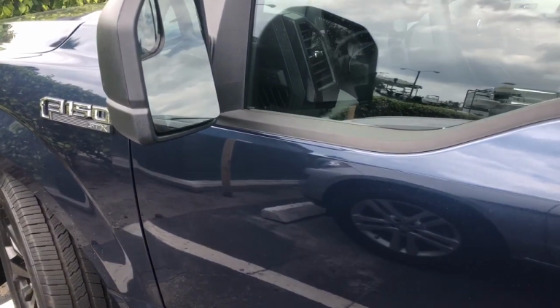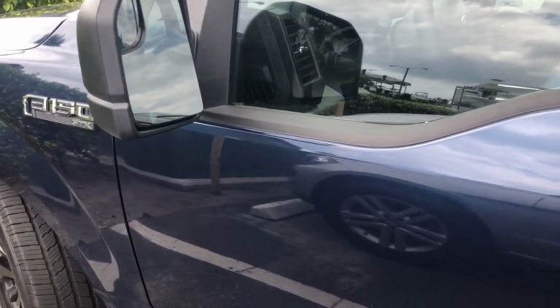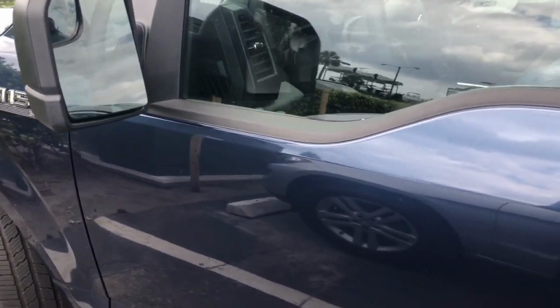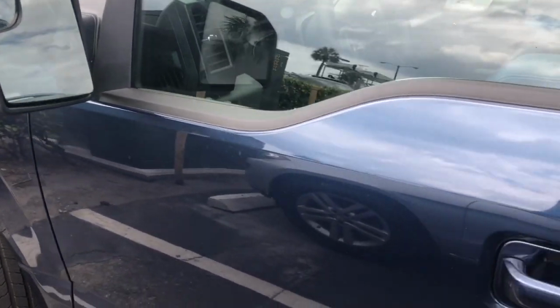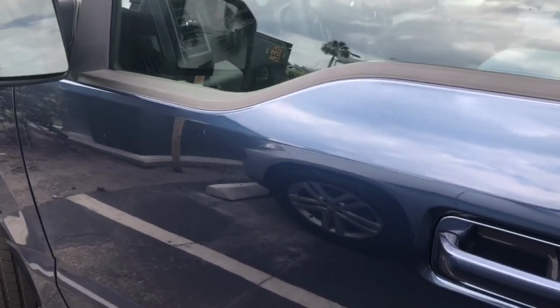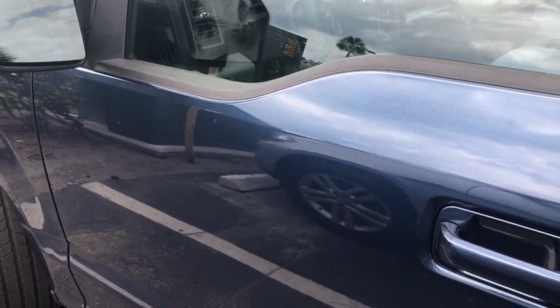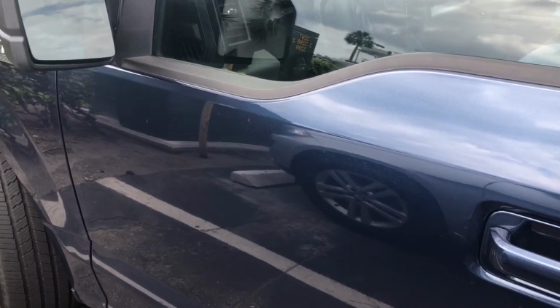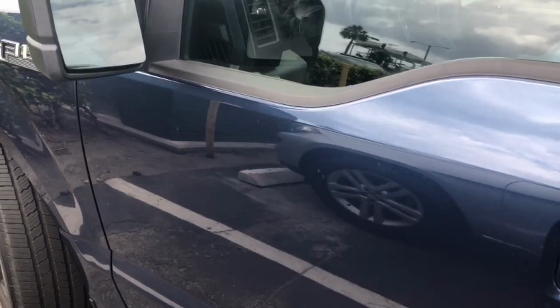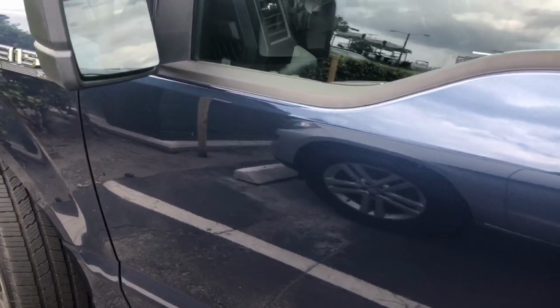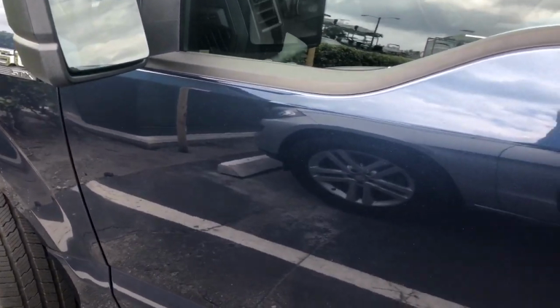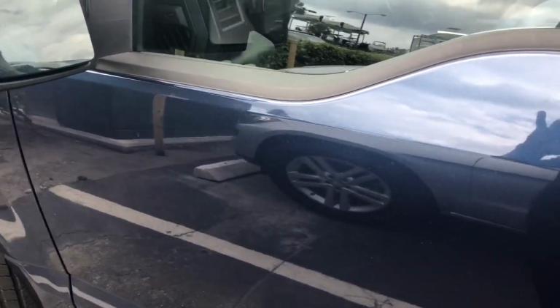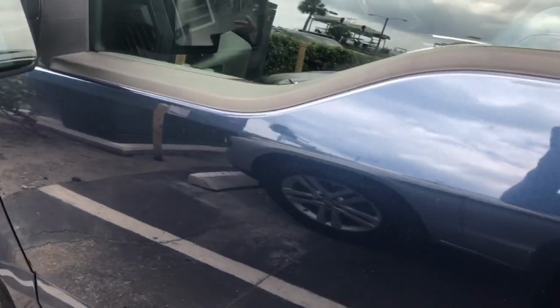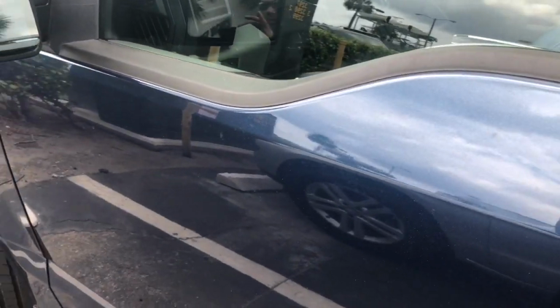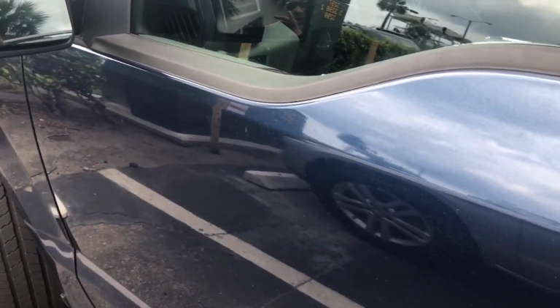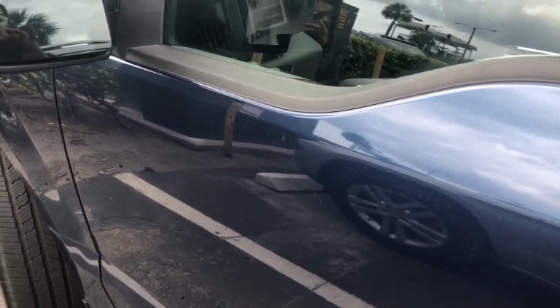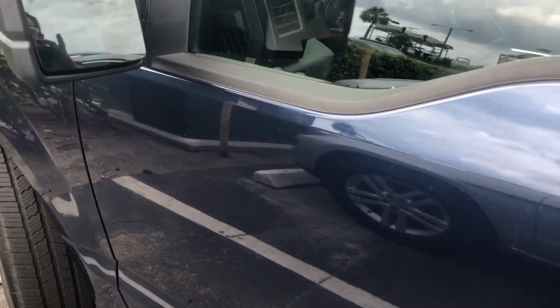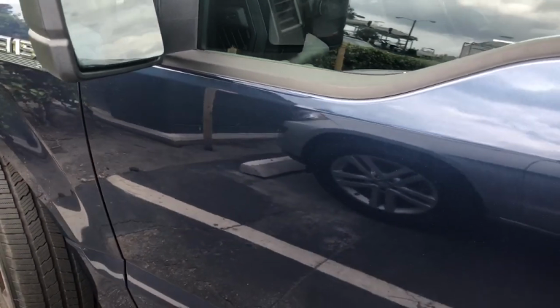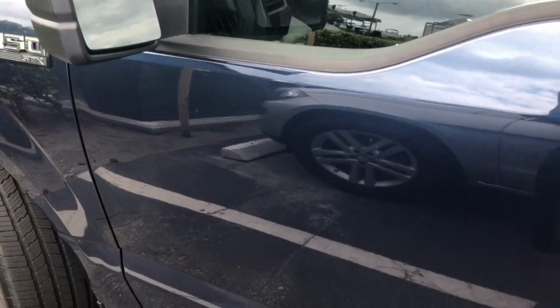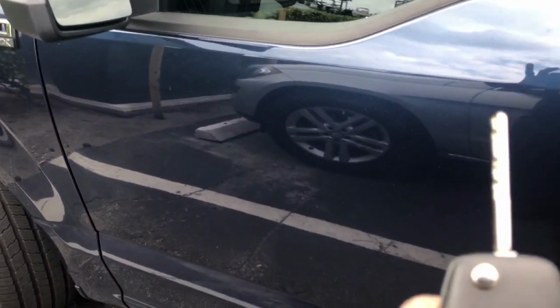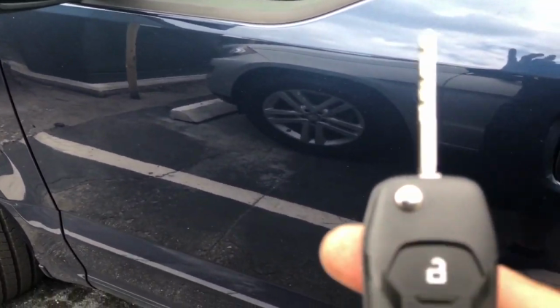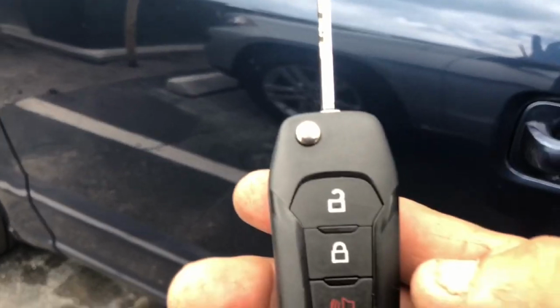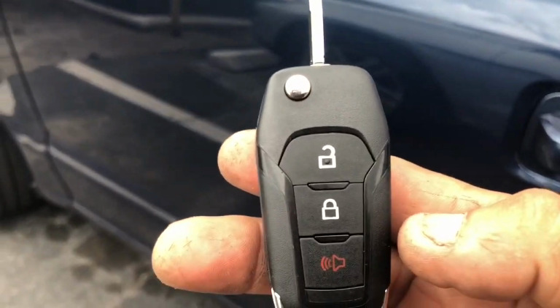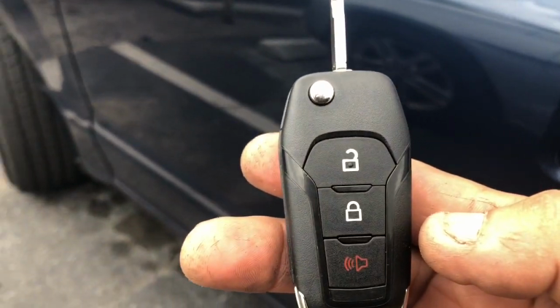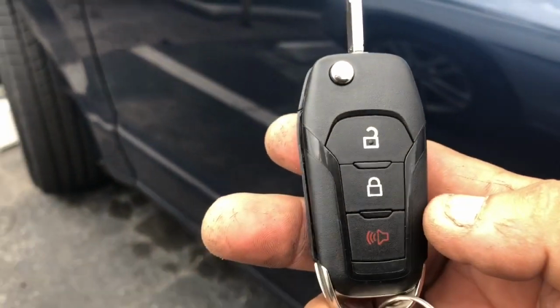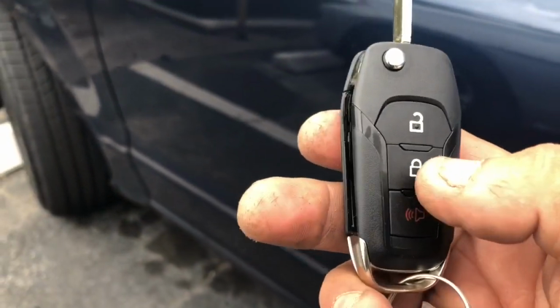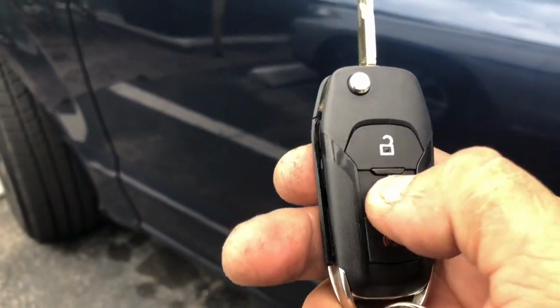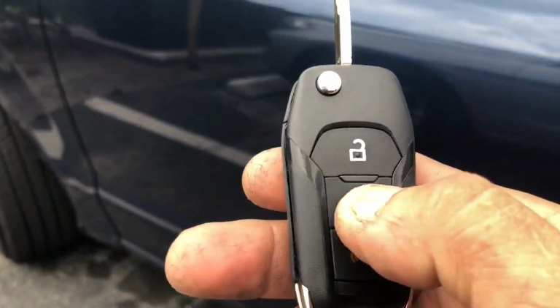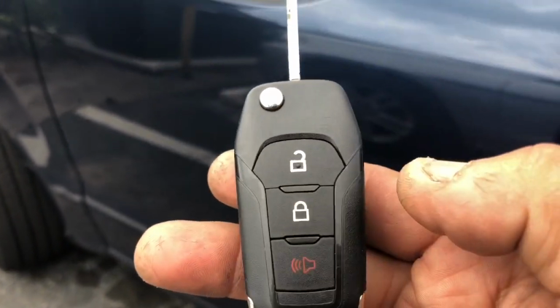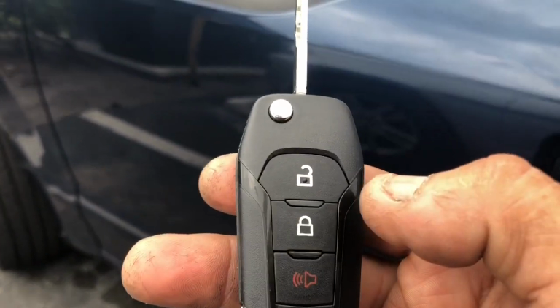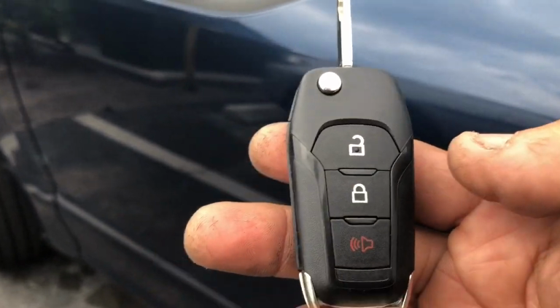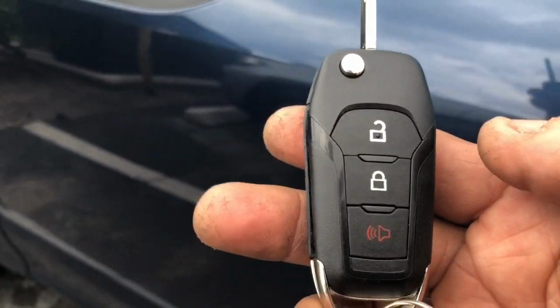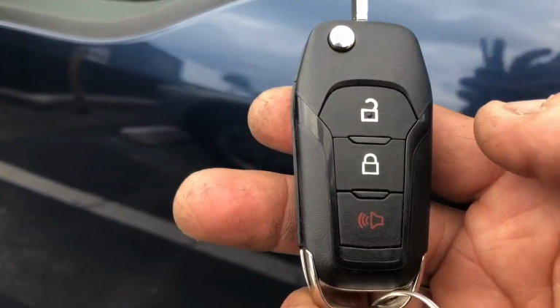This is a 2018 Ford F-150. We added the Excalibur 1670 with the DVR module. We had it programmed and everything works from the factory remote.